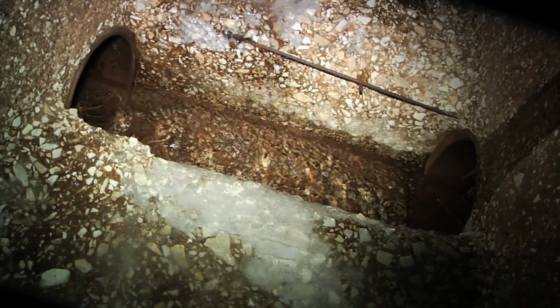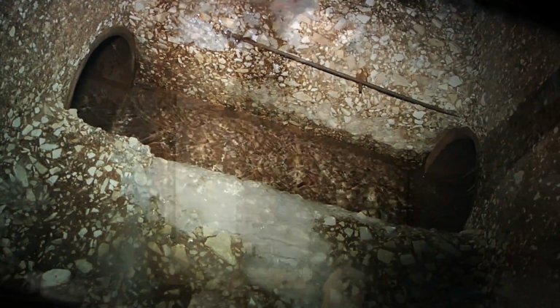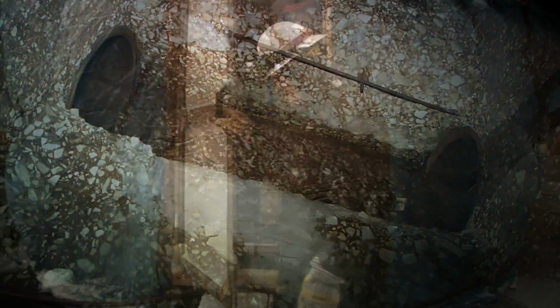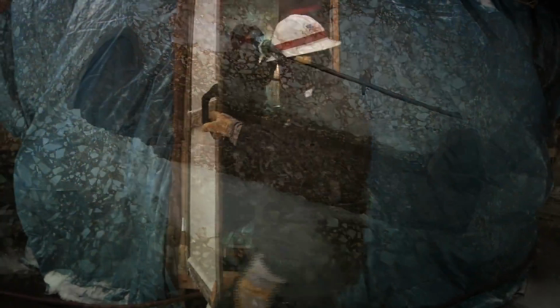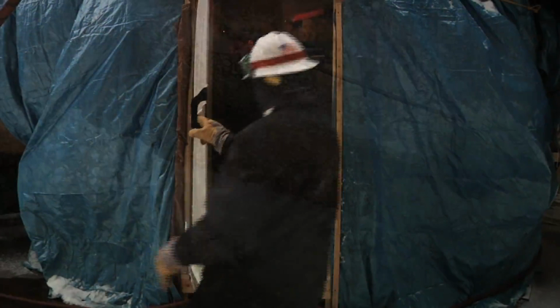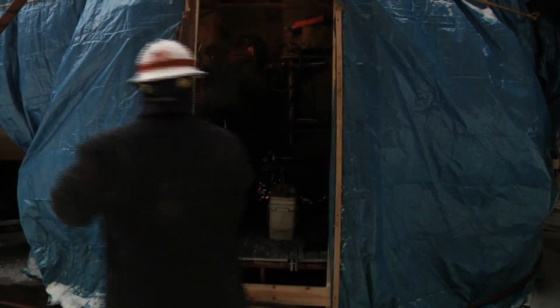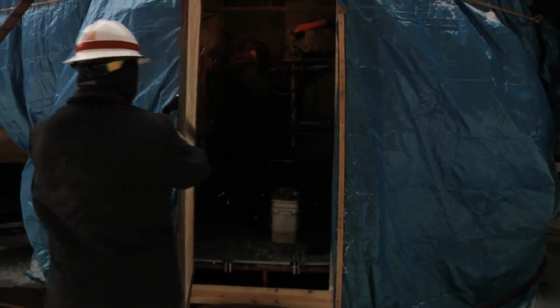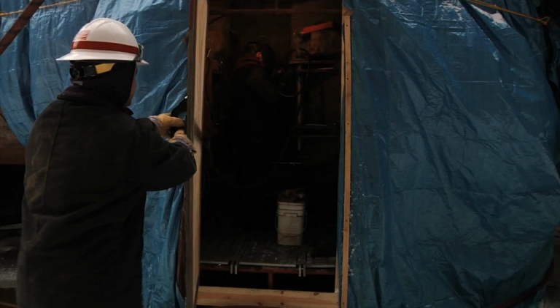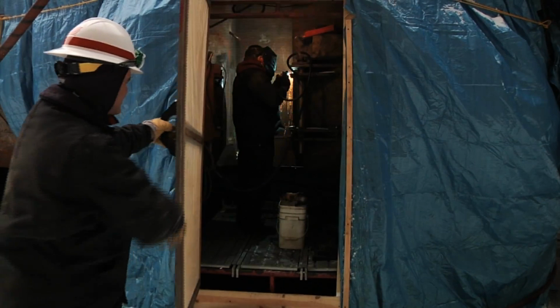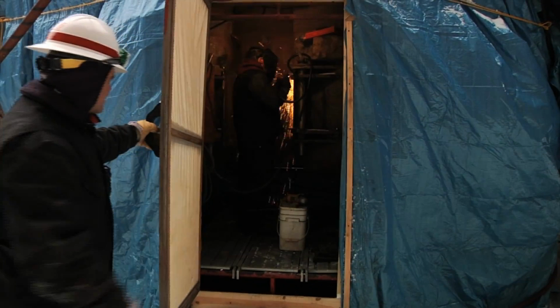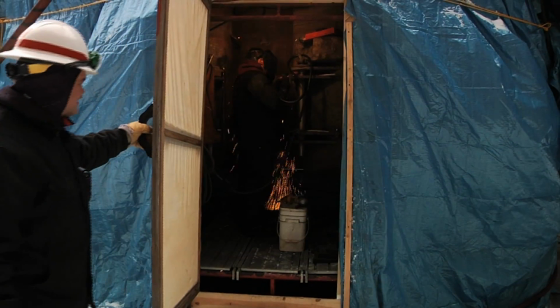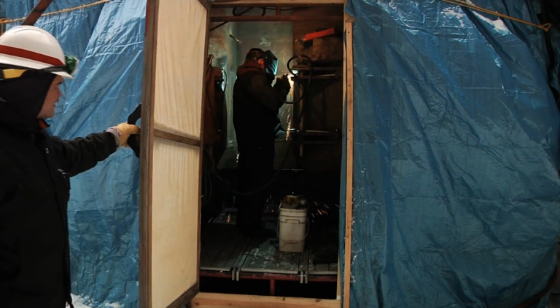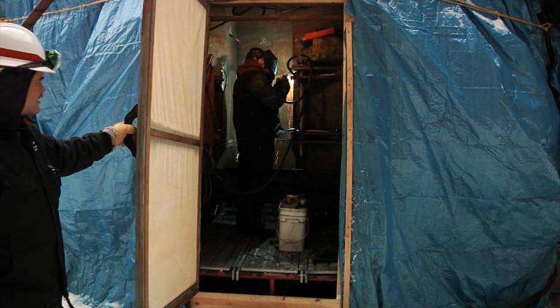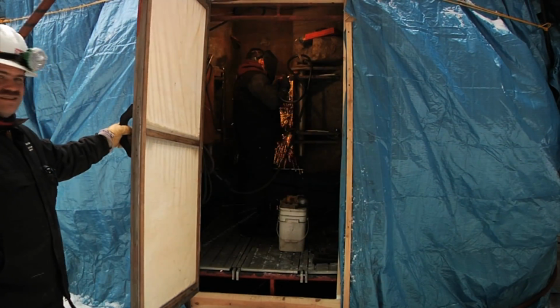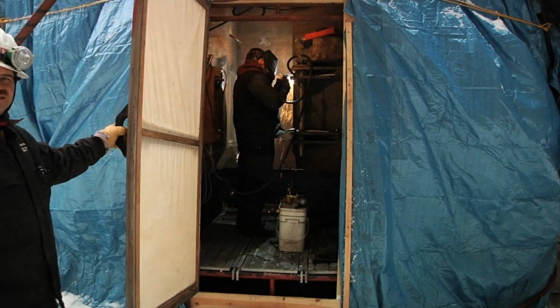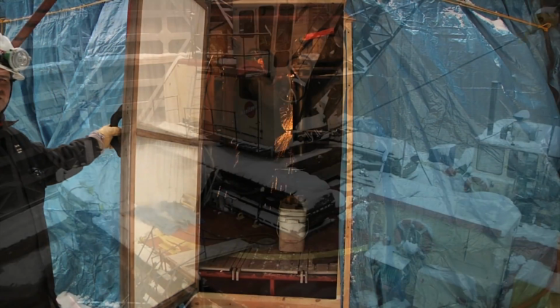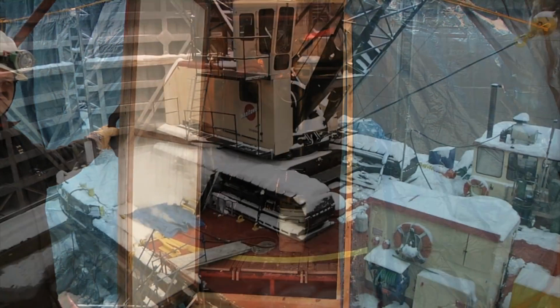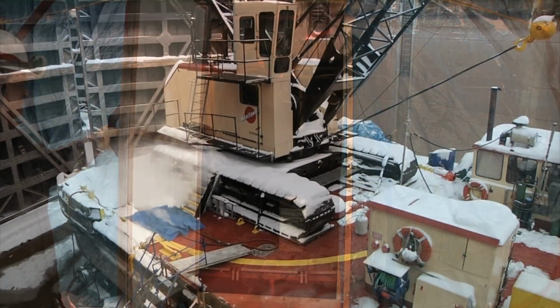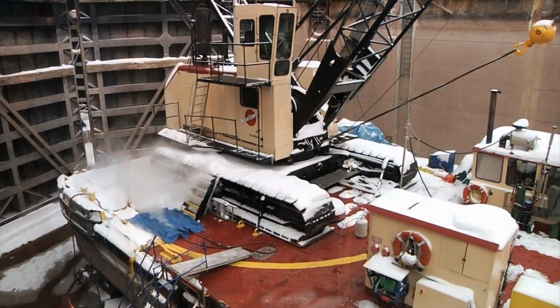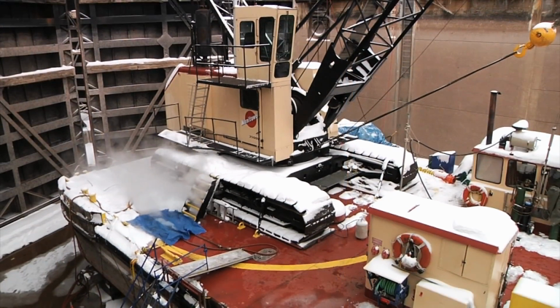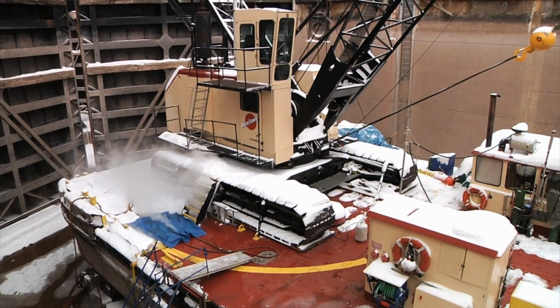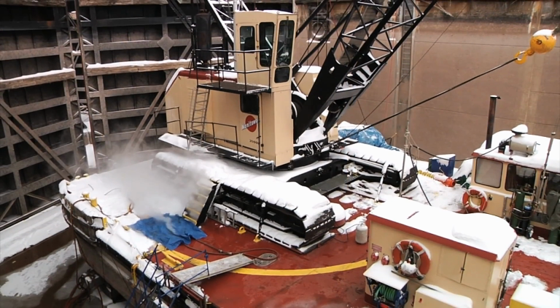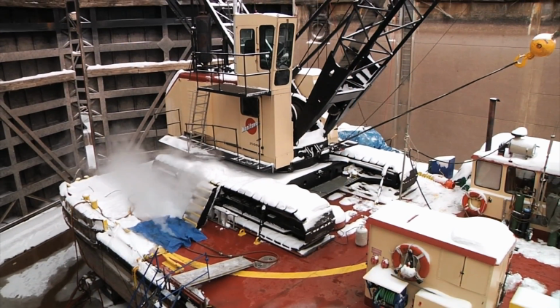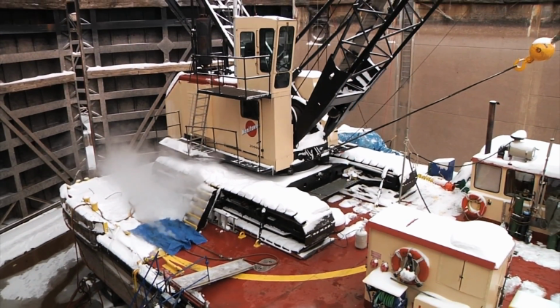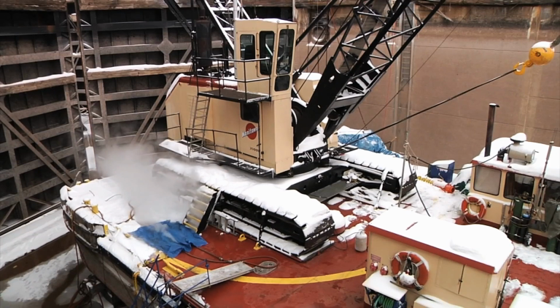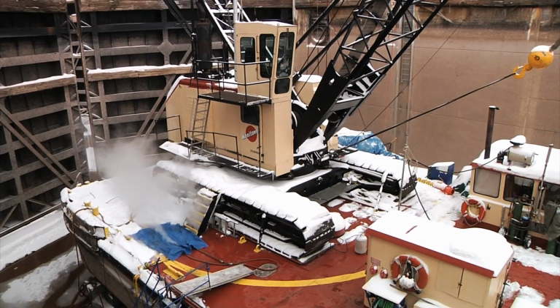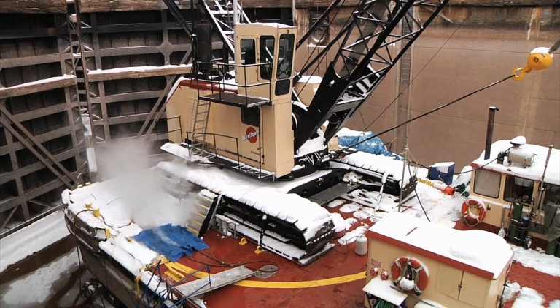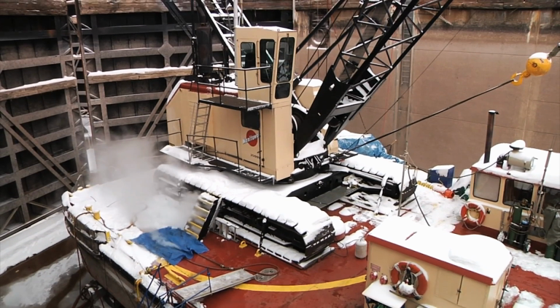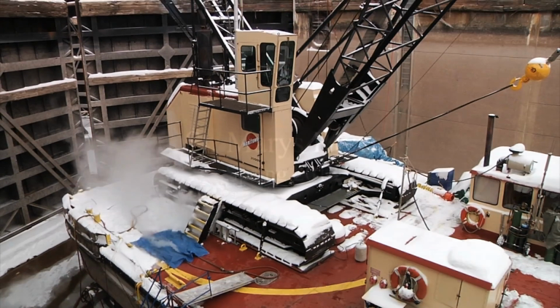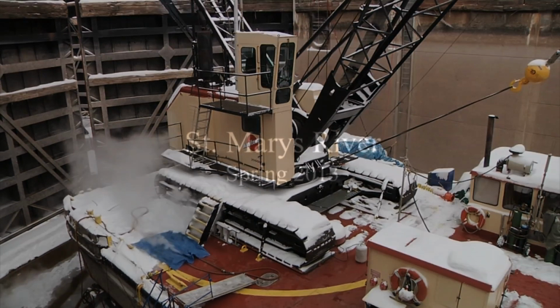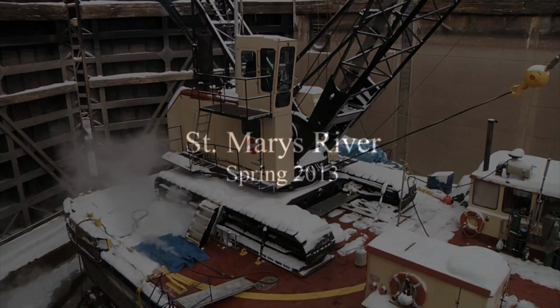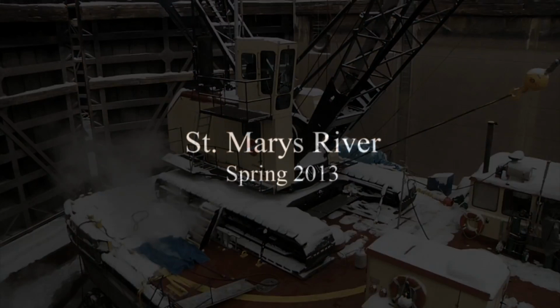After all the welding, lifting, and drilling, inevitably on March 25th the locks are ready, and these vessels put on a show that people can't get enough of.